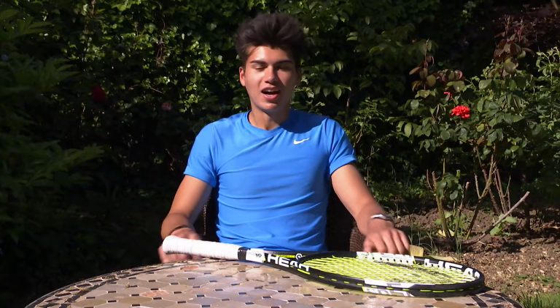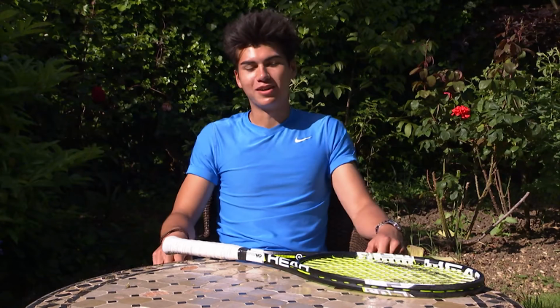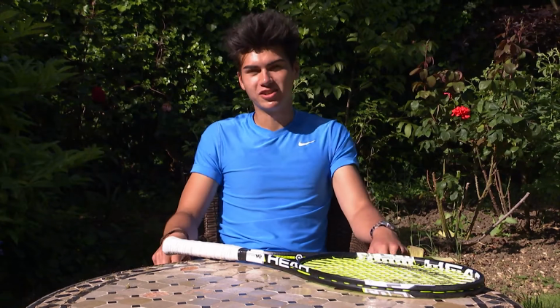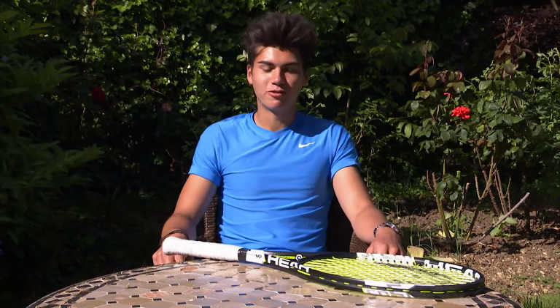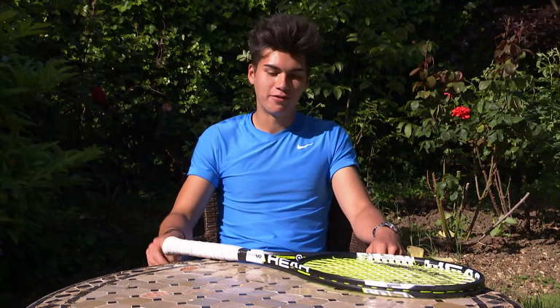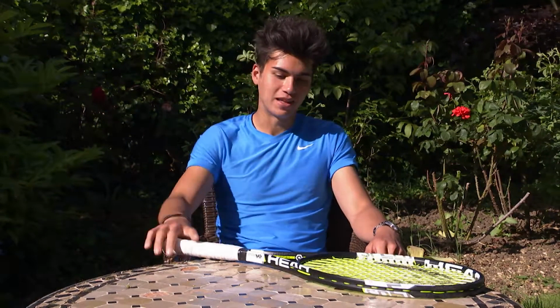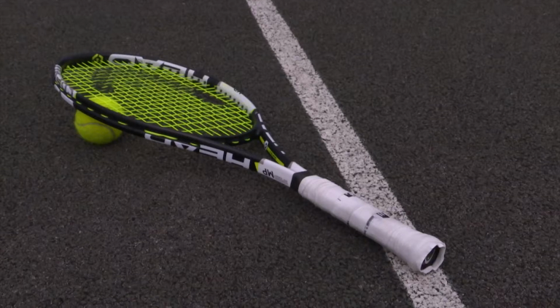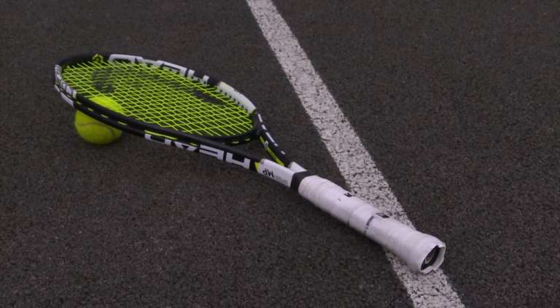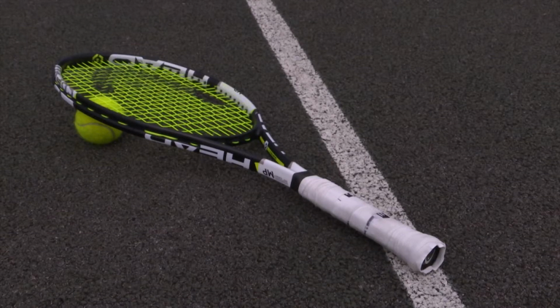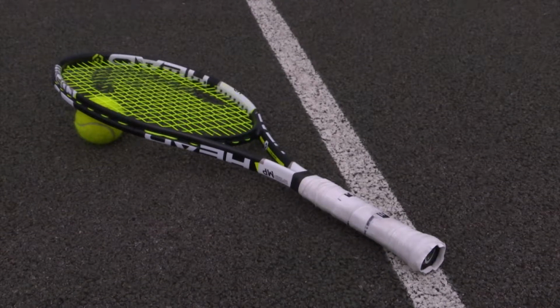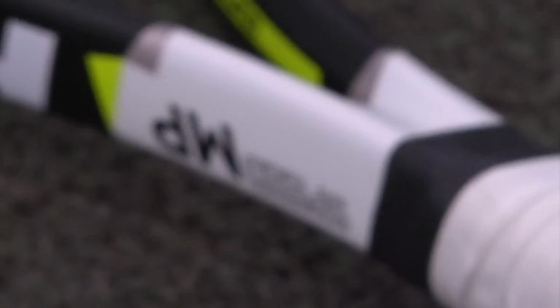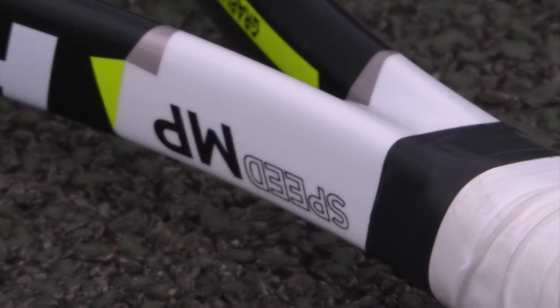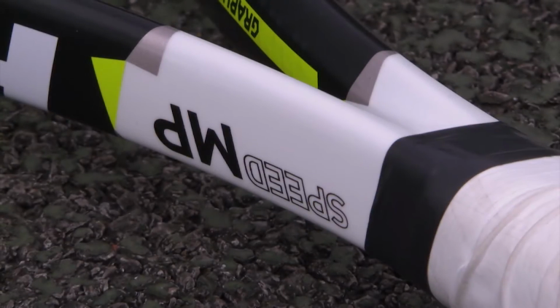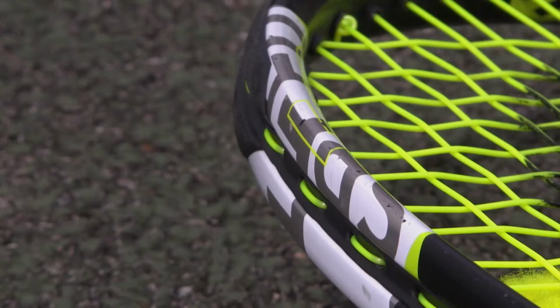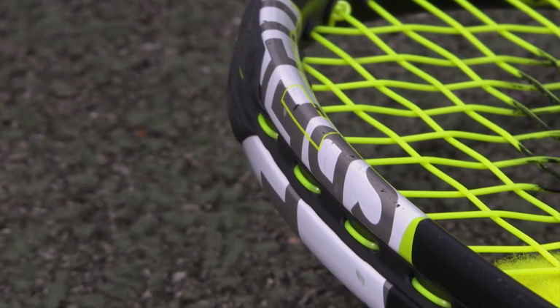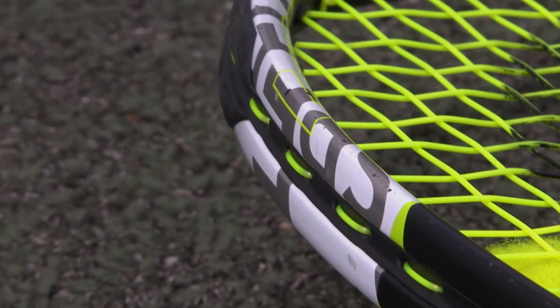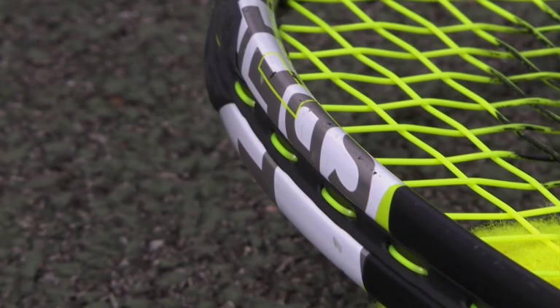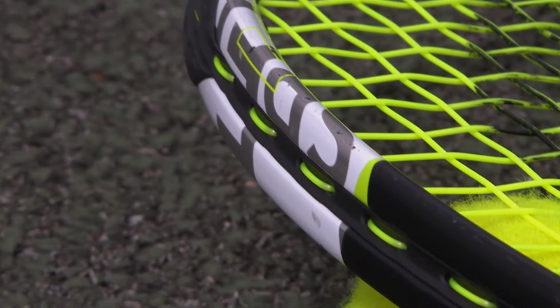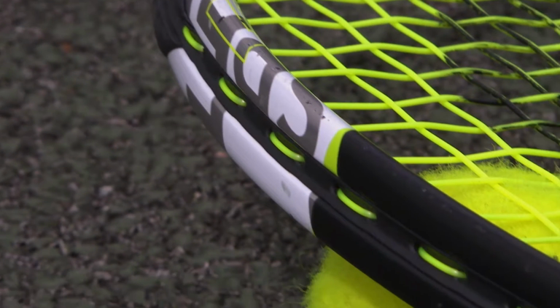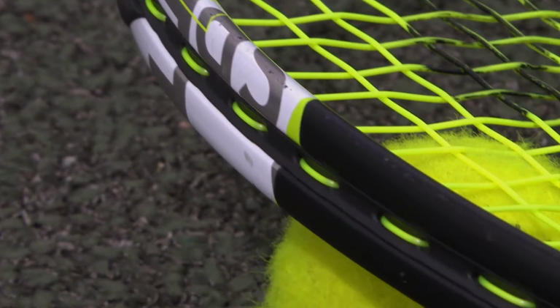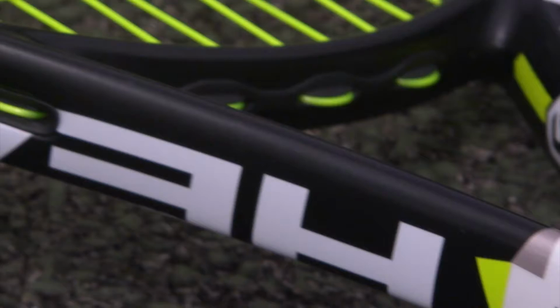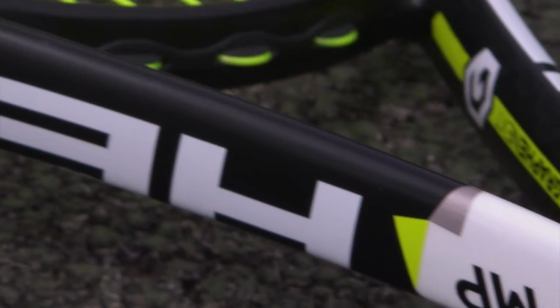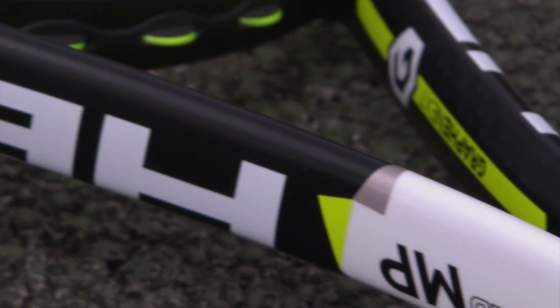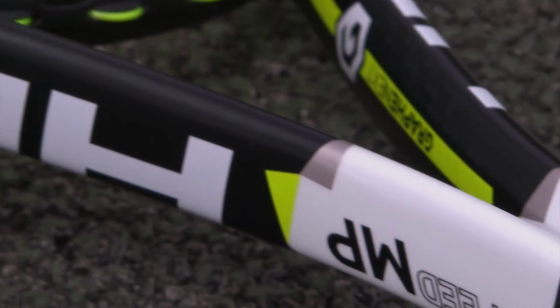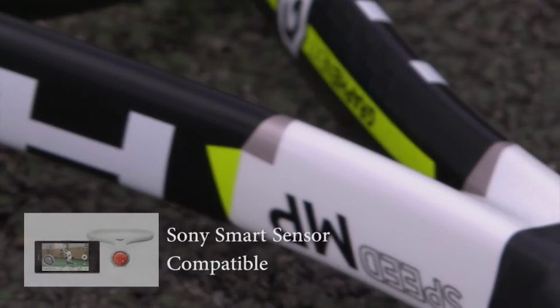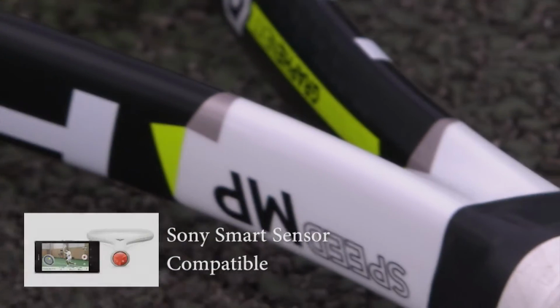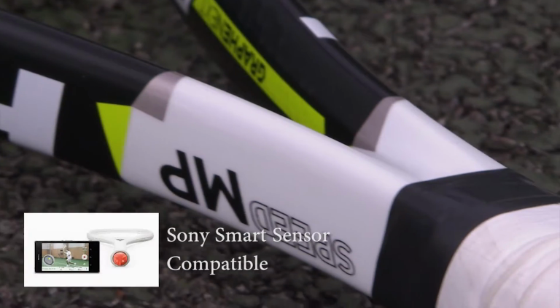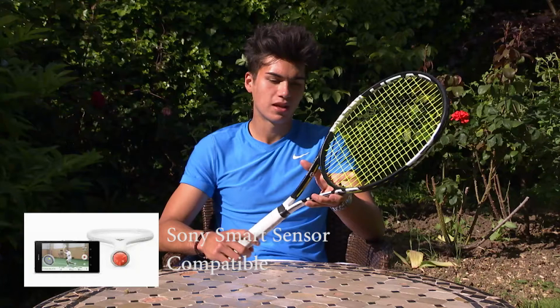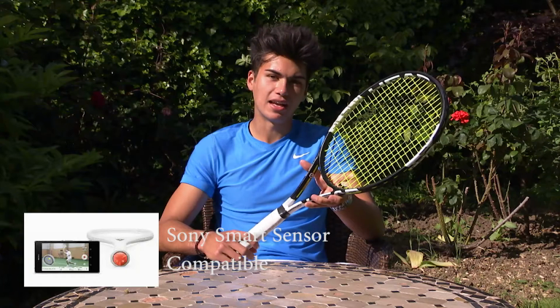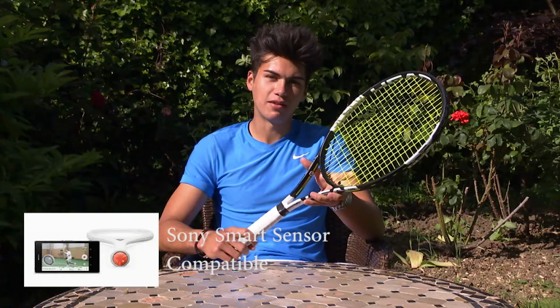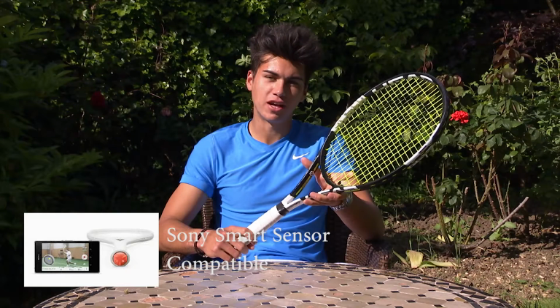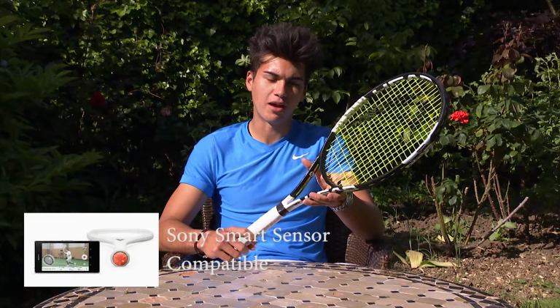Welcome to Strings World Racket Review, and today we're going to be taking a look at the Head Speed Mid Plus. This racket comes in a standard 27 inches long, a 16 by 19 string pattern, and 300 grams.